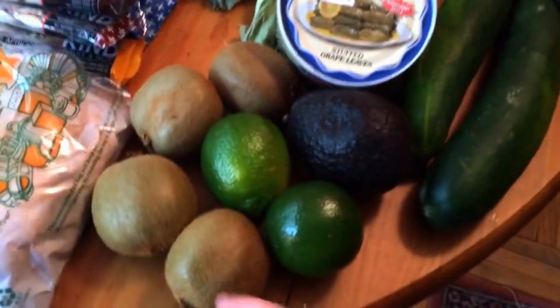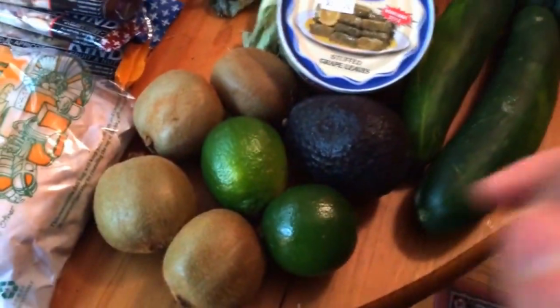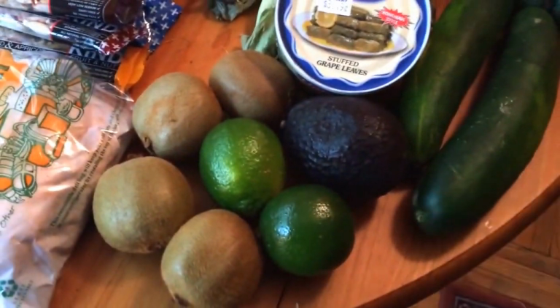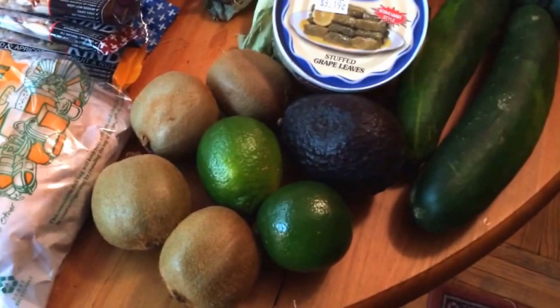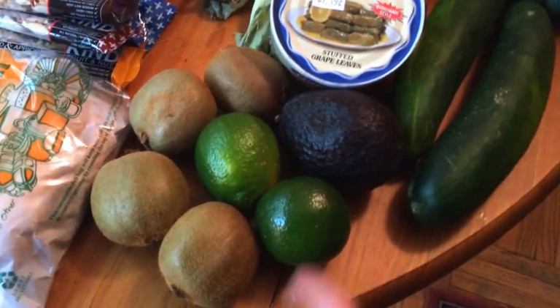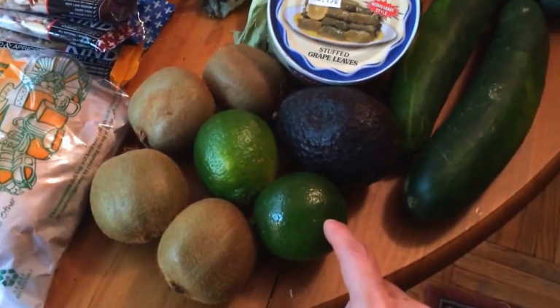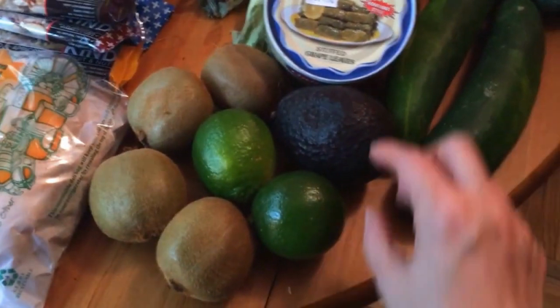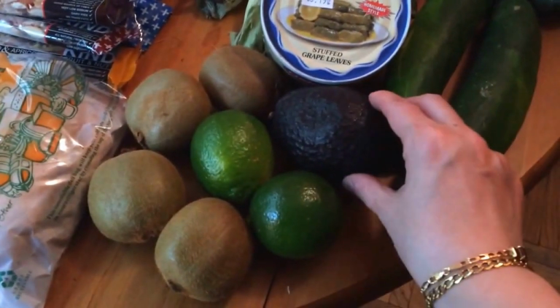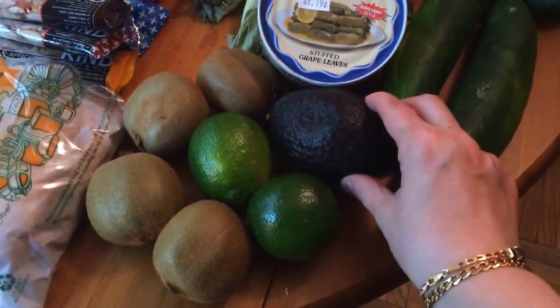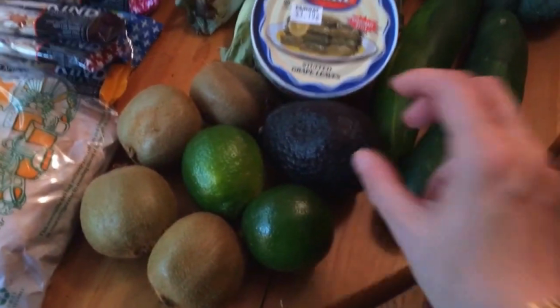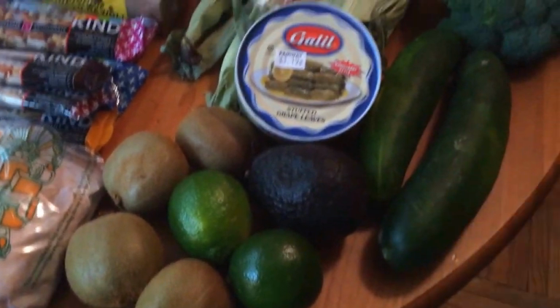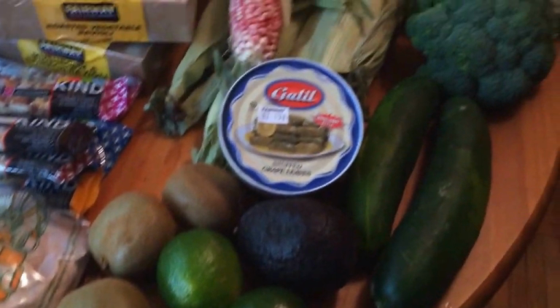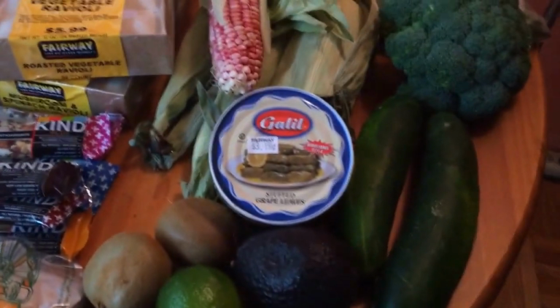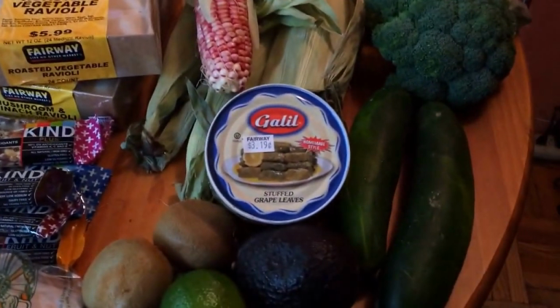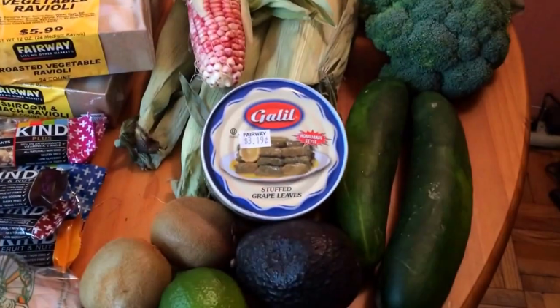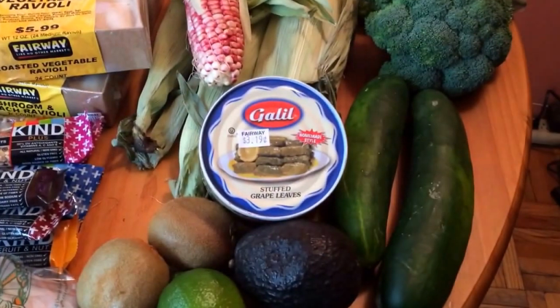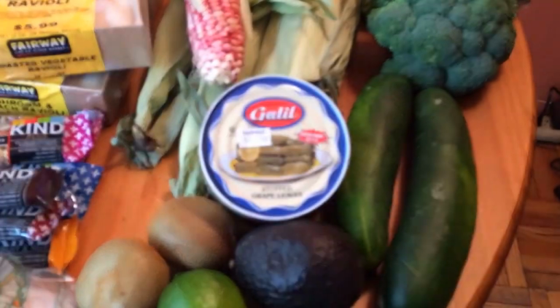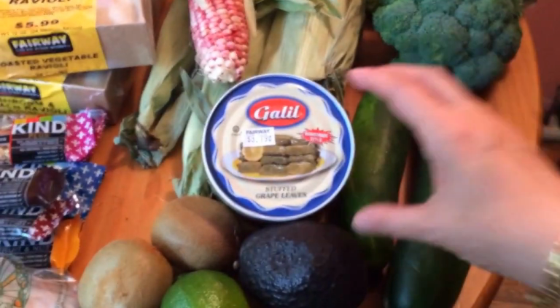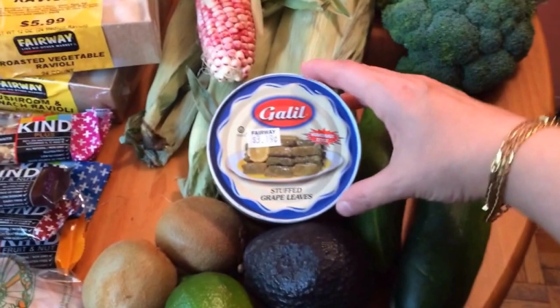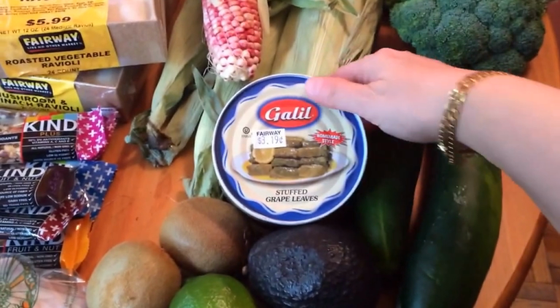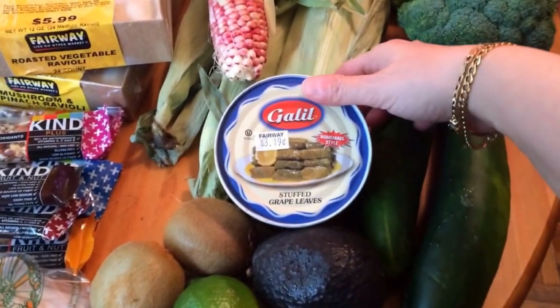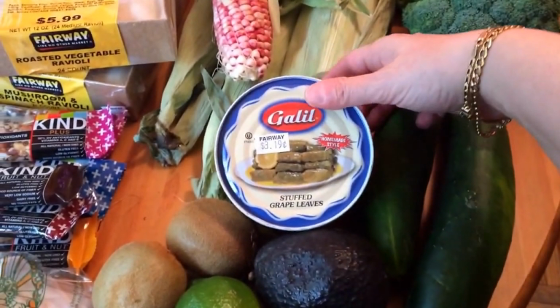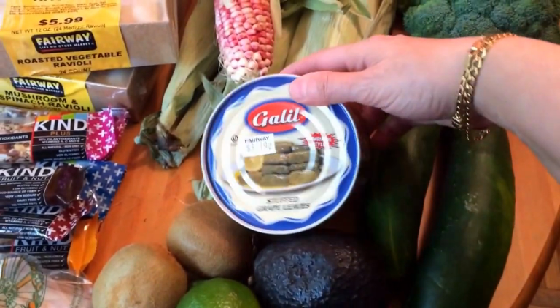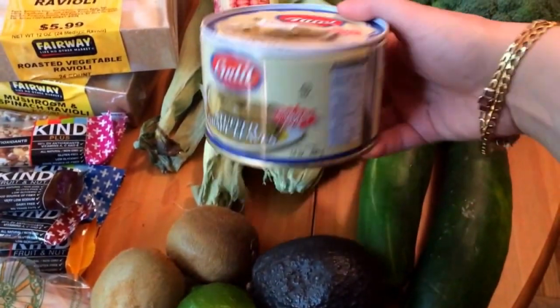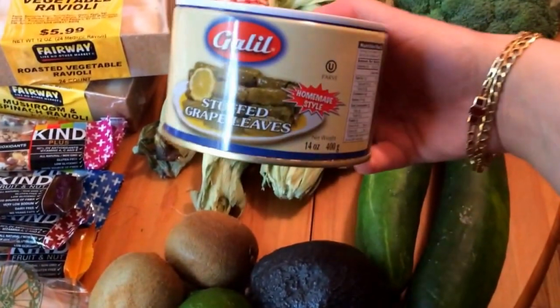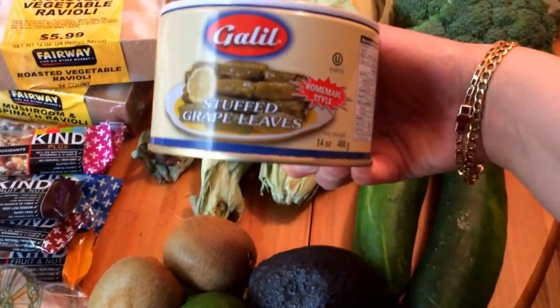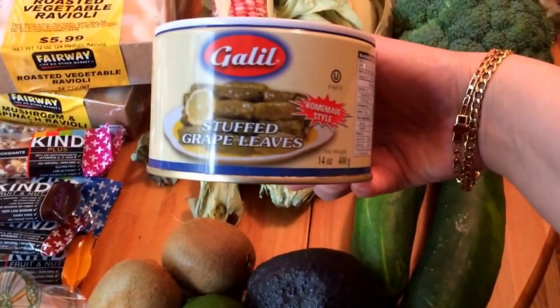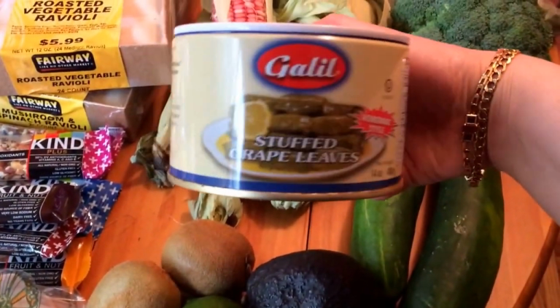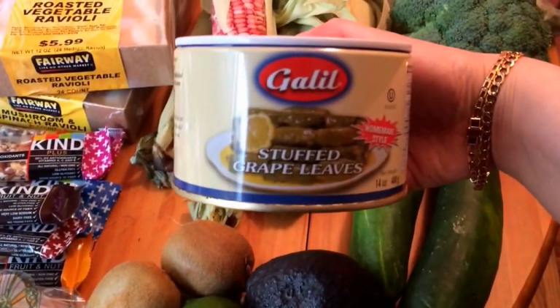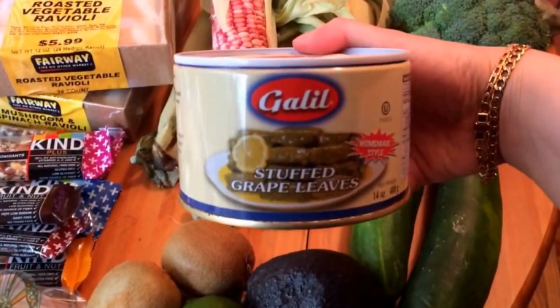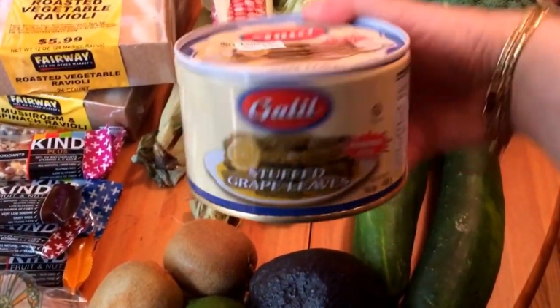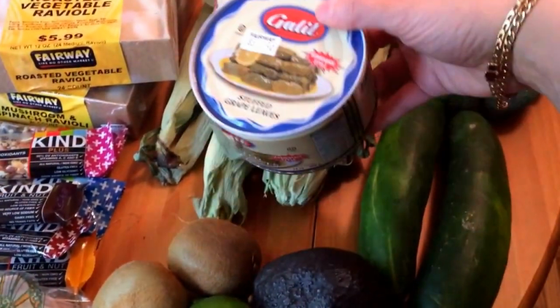Four kiwi fruit, two limes, a ripe avocado, some dolma — or stuffed grape leaves. These are delicious, I can't wait.